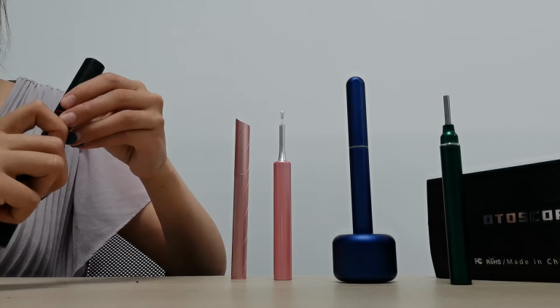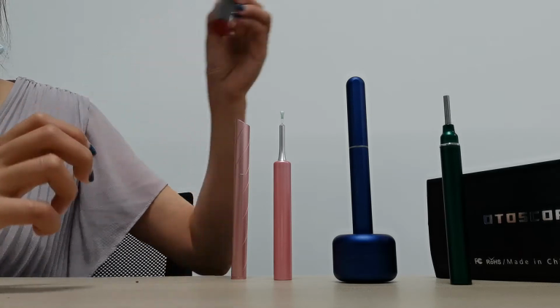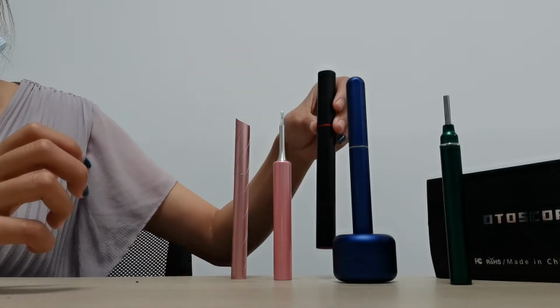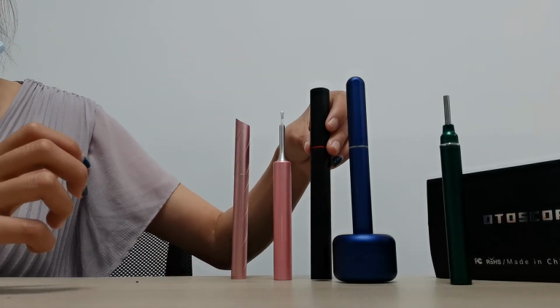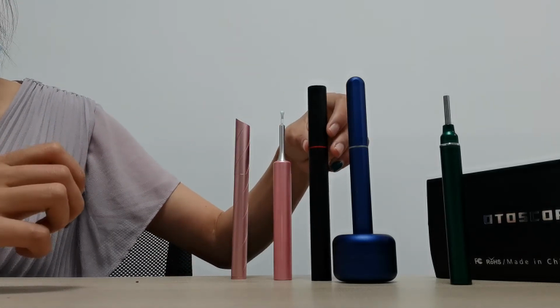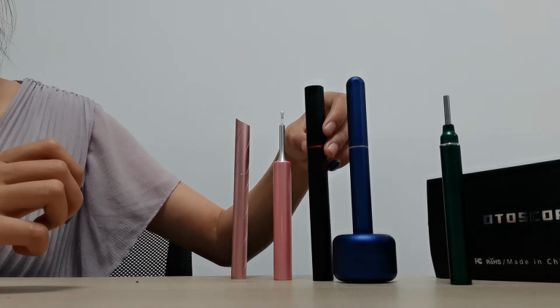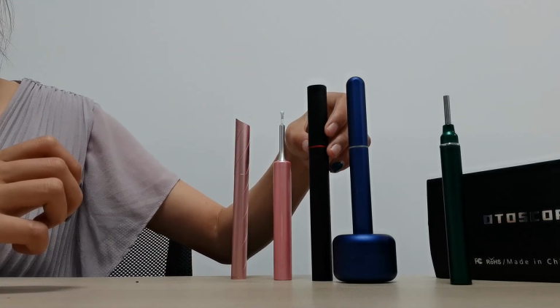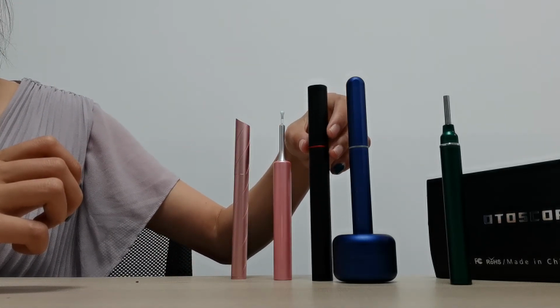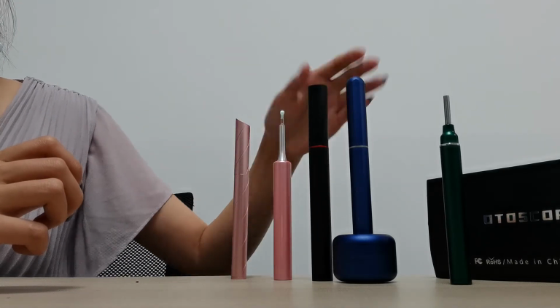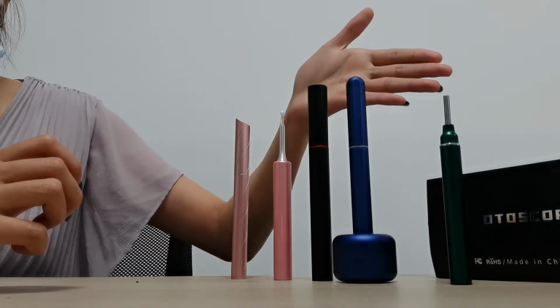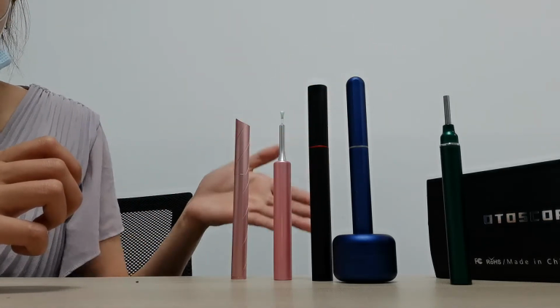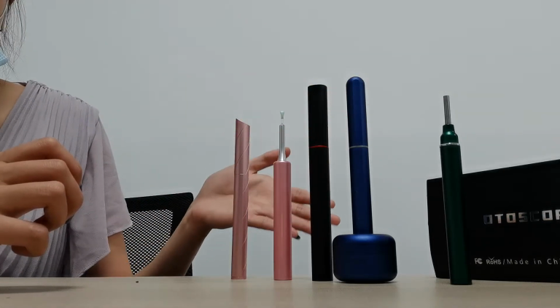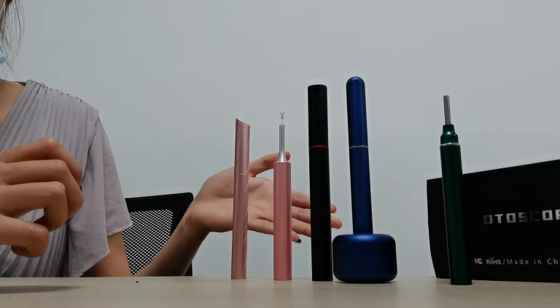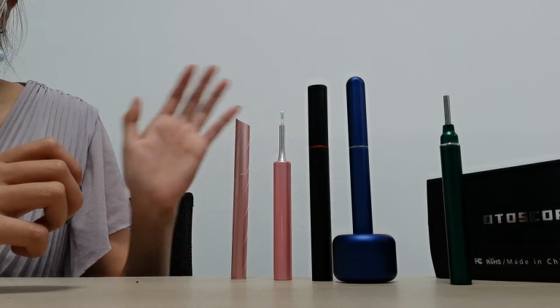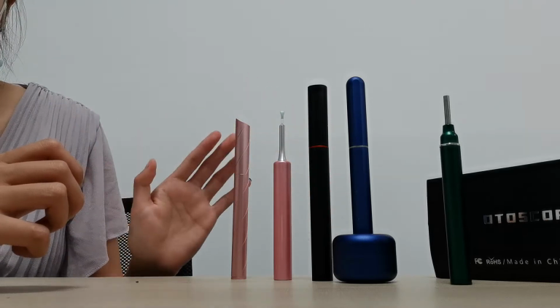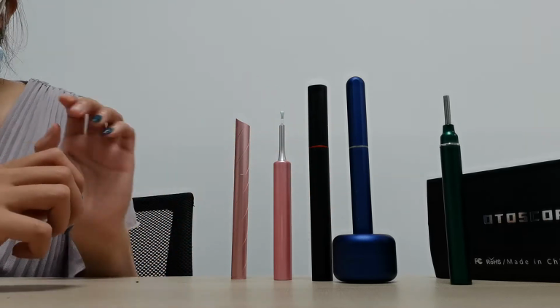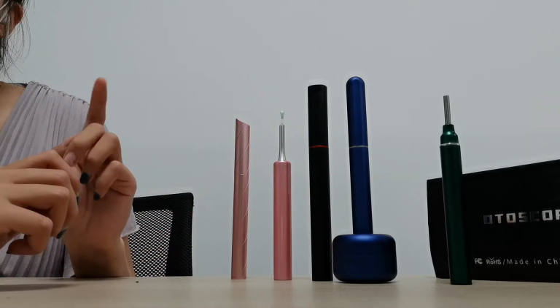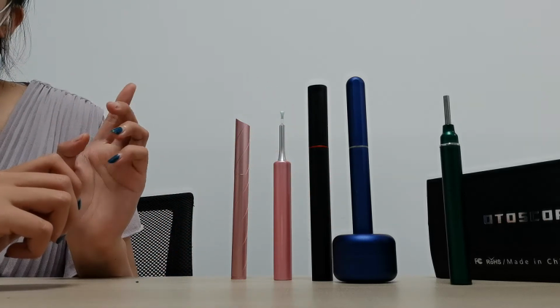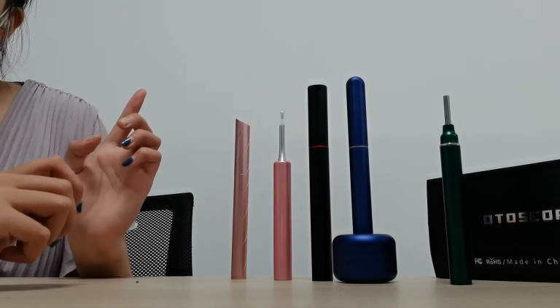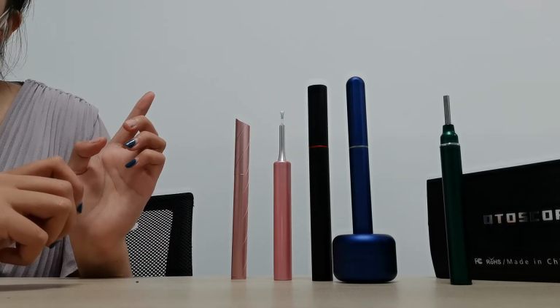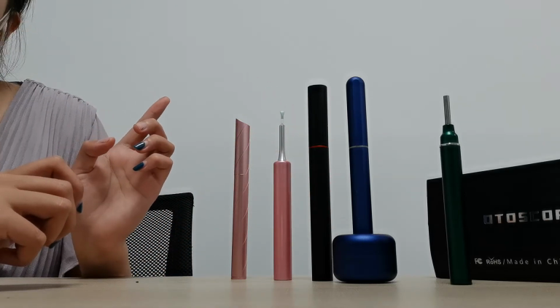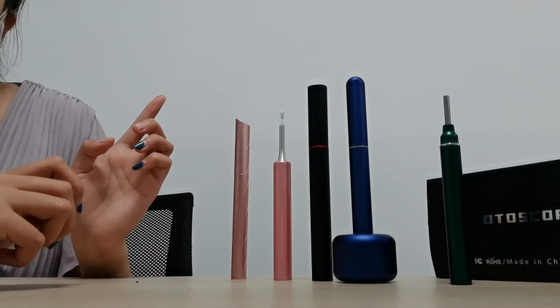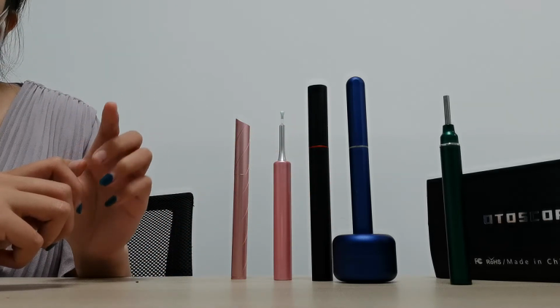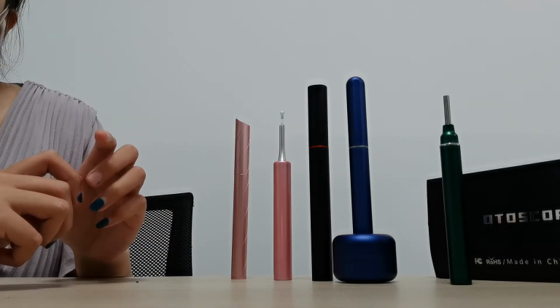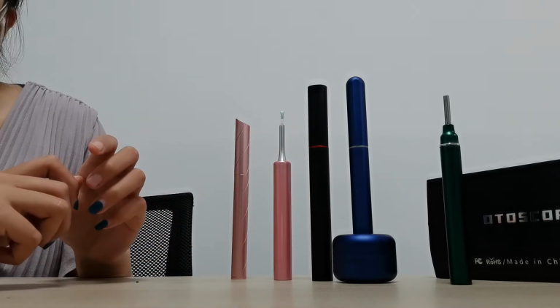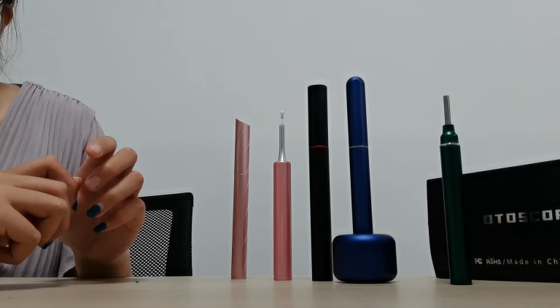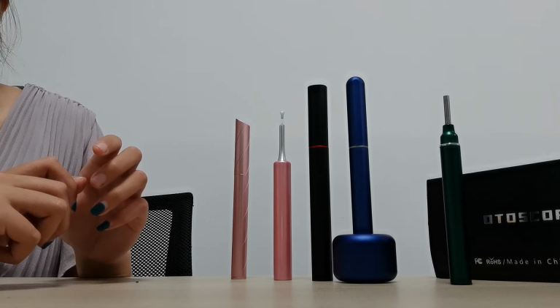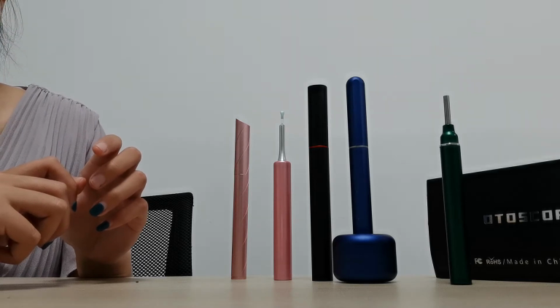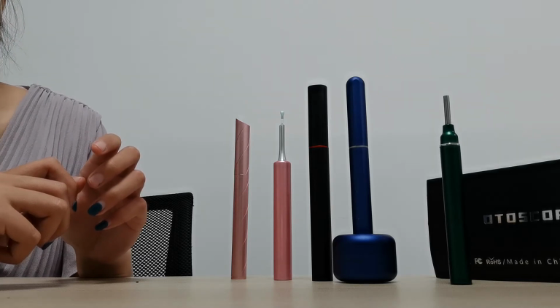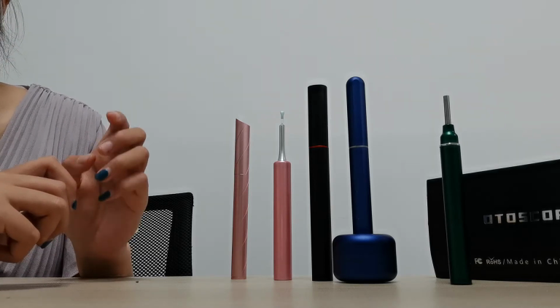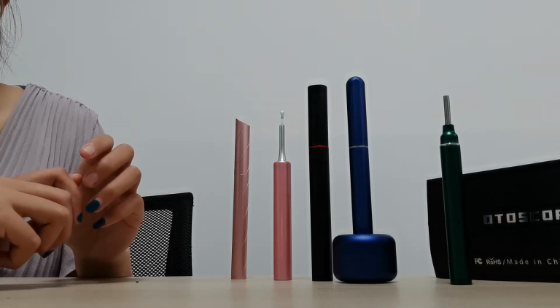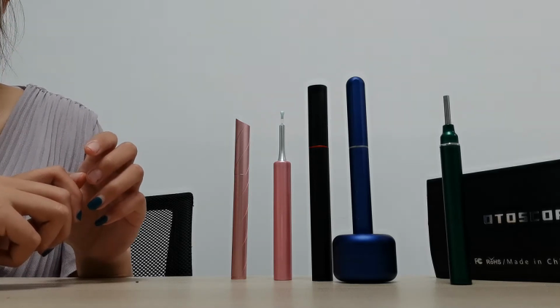The second one is the resolution. These five resolutions are the same. Some sellers will say their resolution is 1mm or 2mm or 3mm, but actually they are all the same.